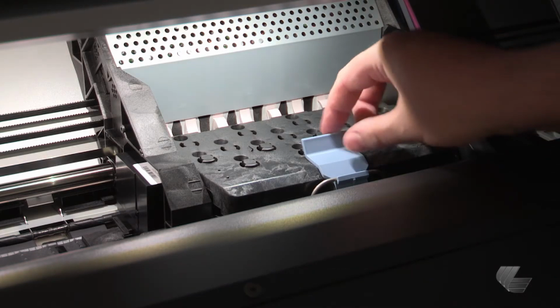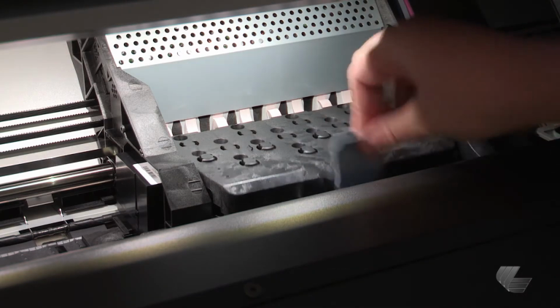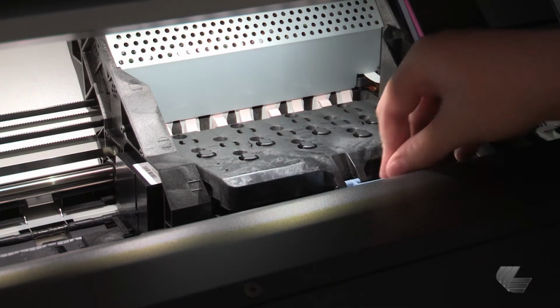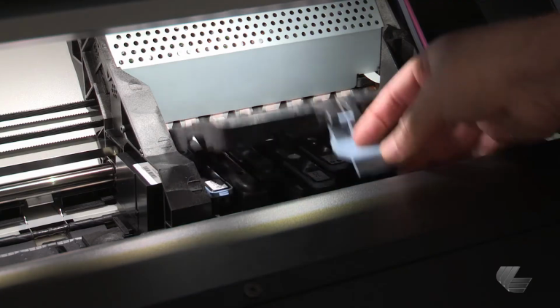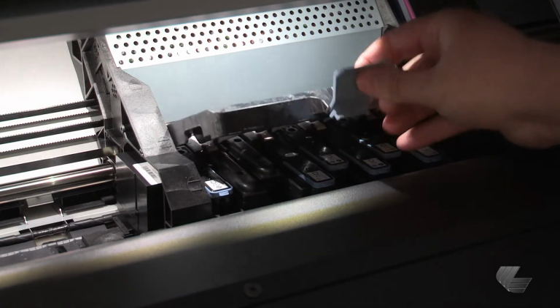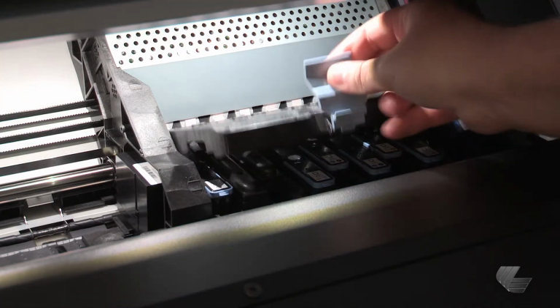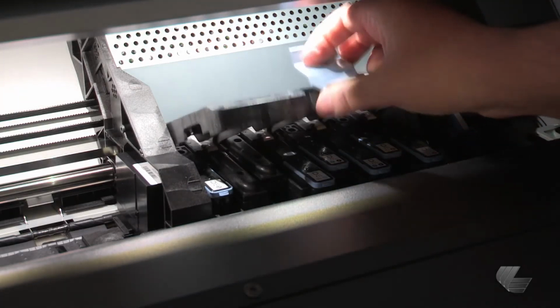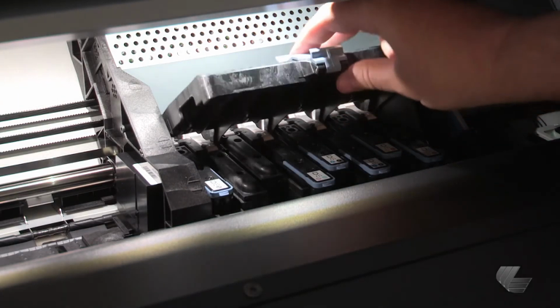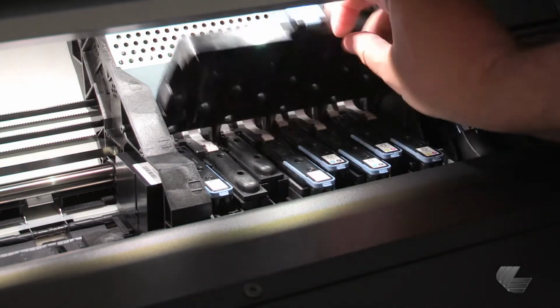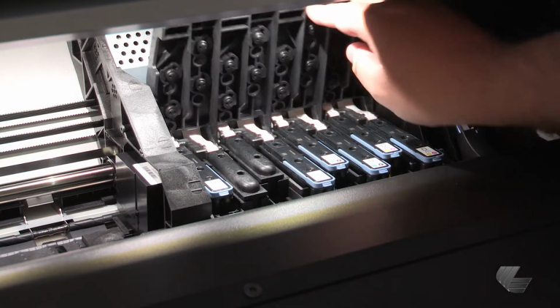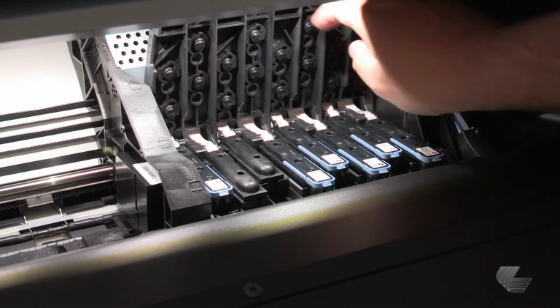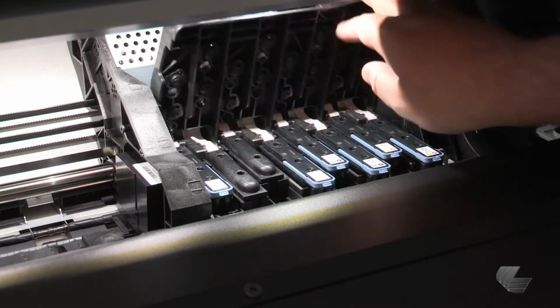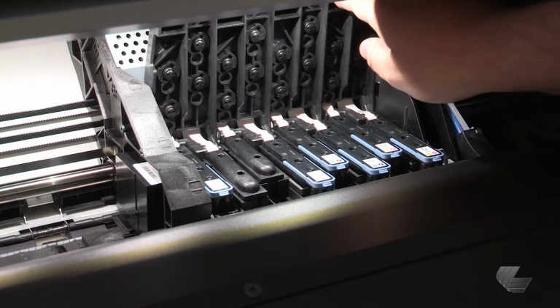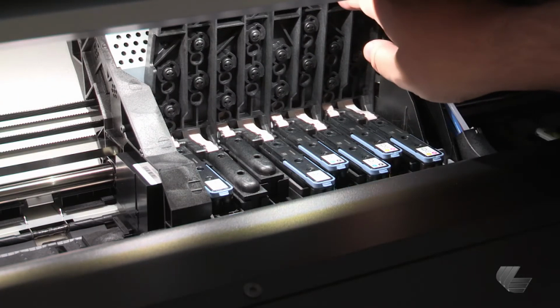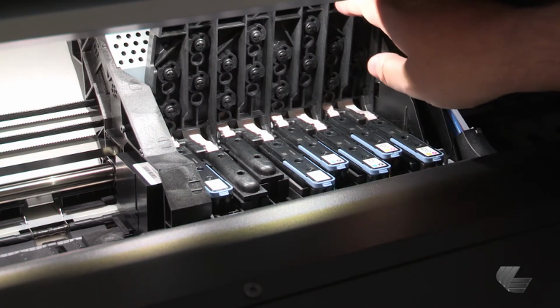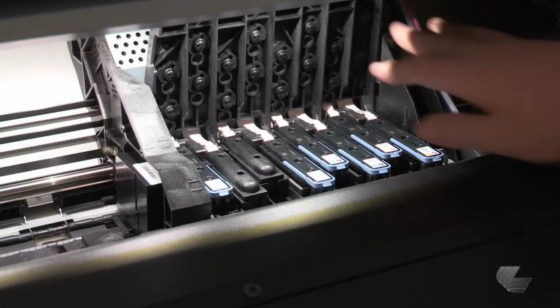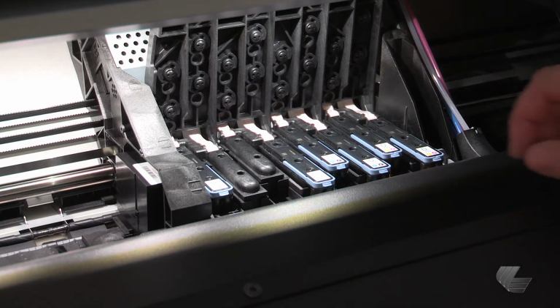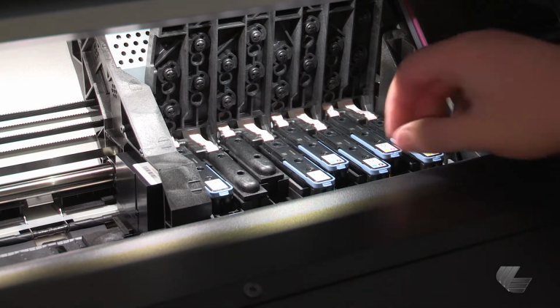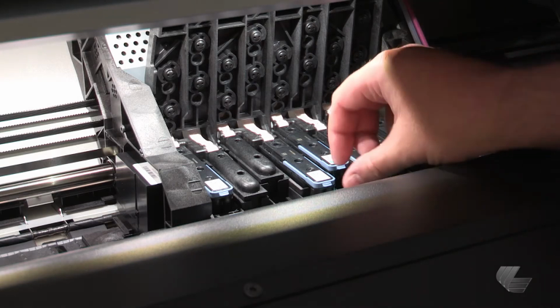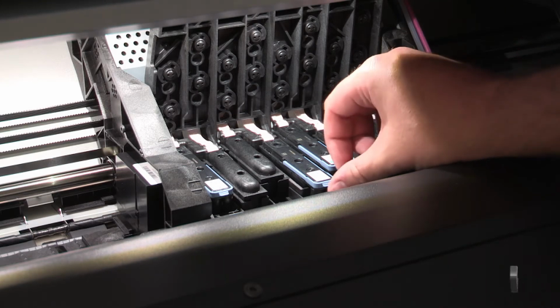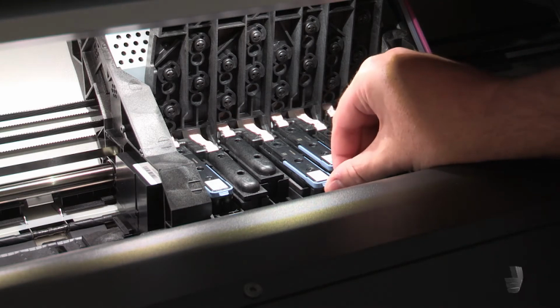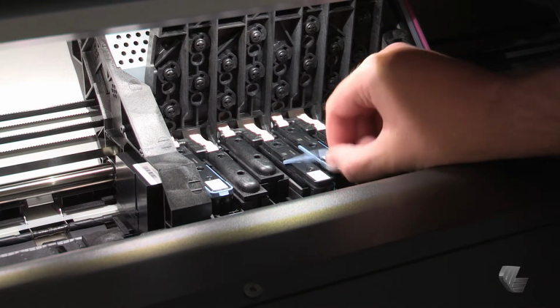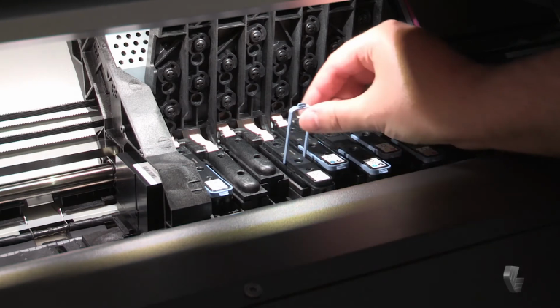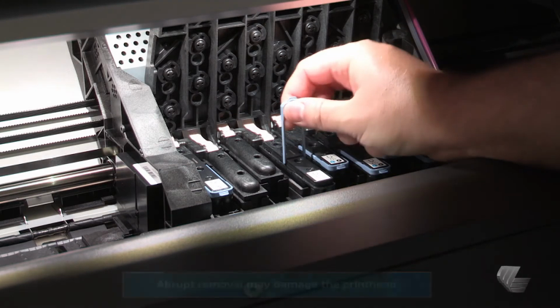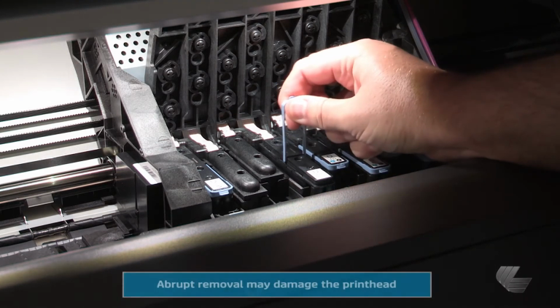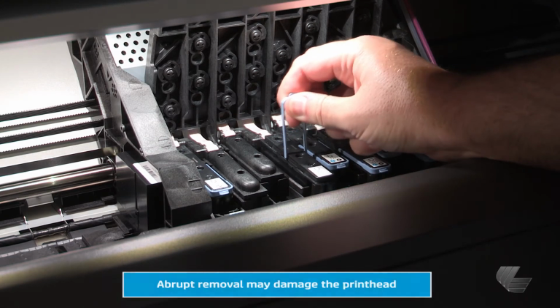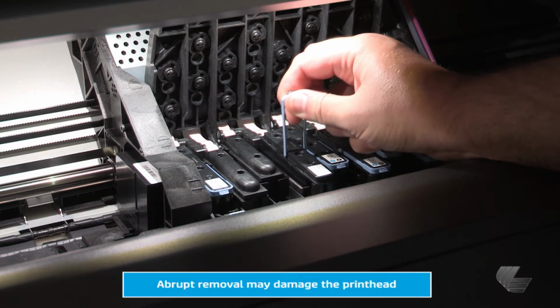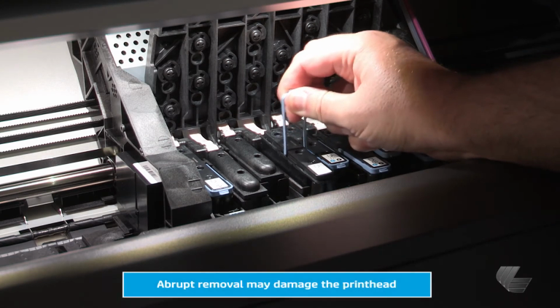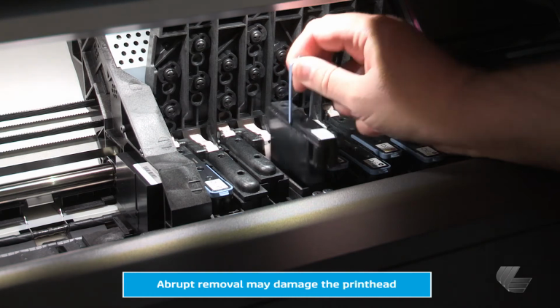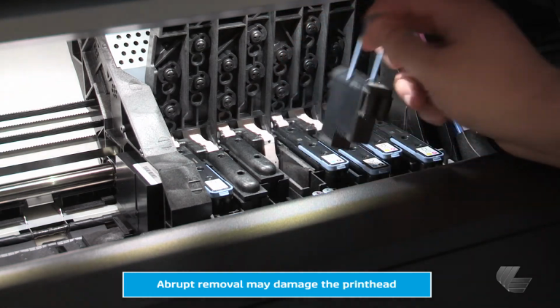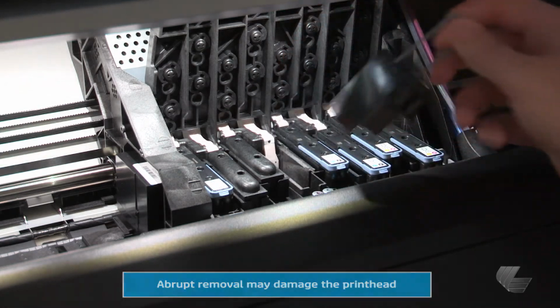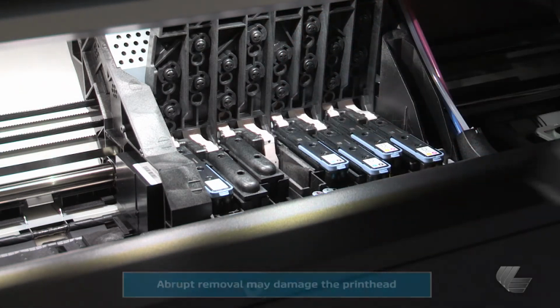Pull up and release the blue latch on top of the carriage, then lift up the cover. Lift up the blue handle of the print head that you want to replace. Gently pull the blue handle upward until the print head is released from the carriage.